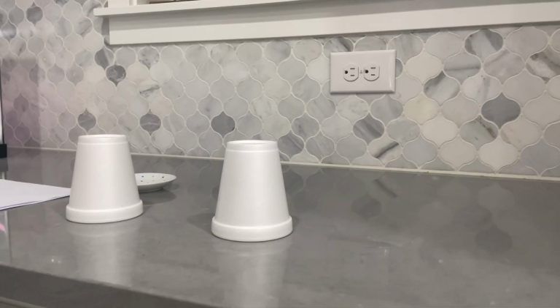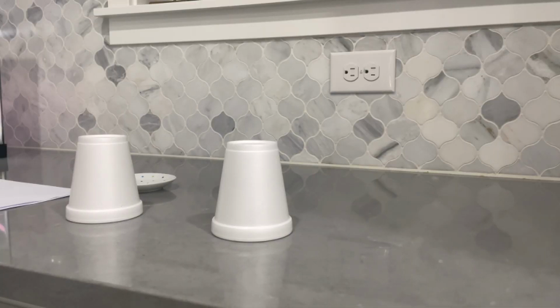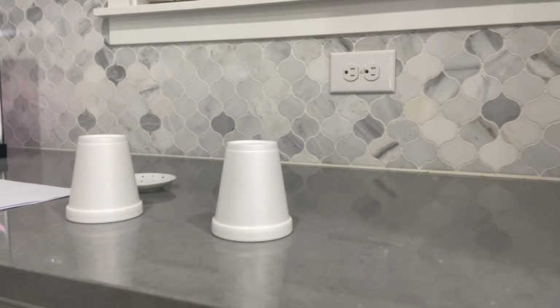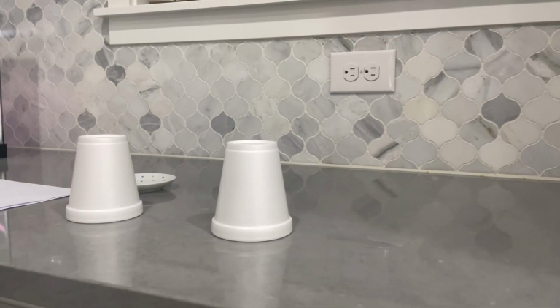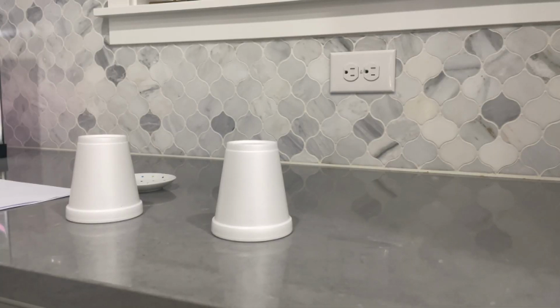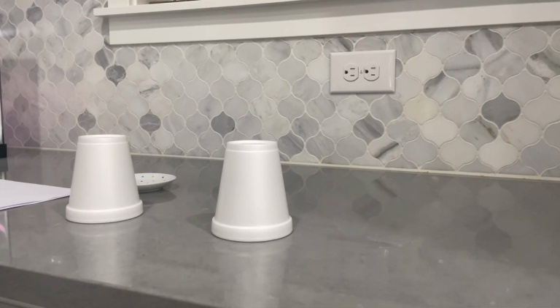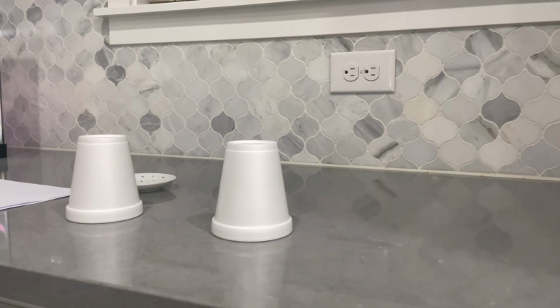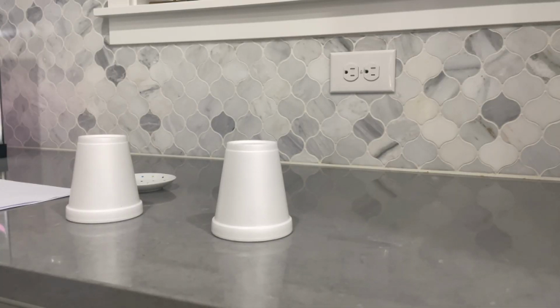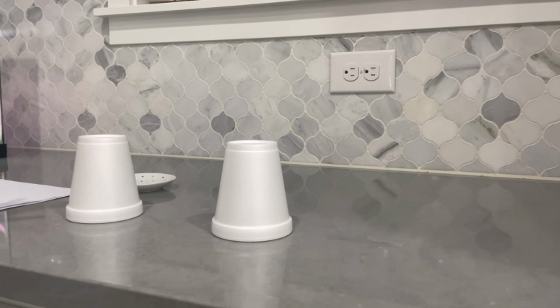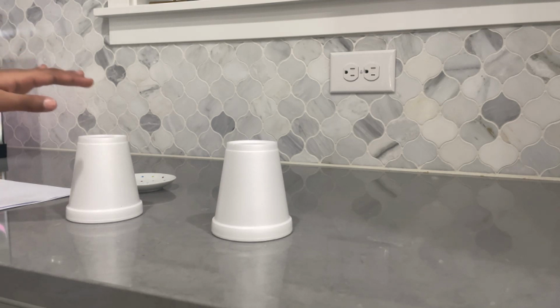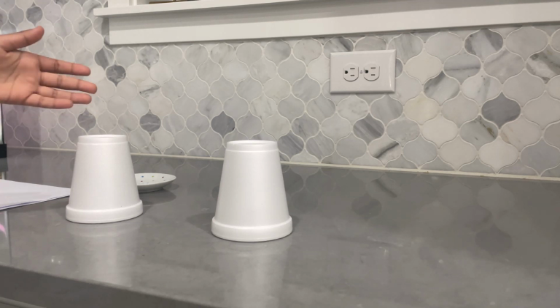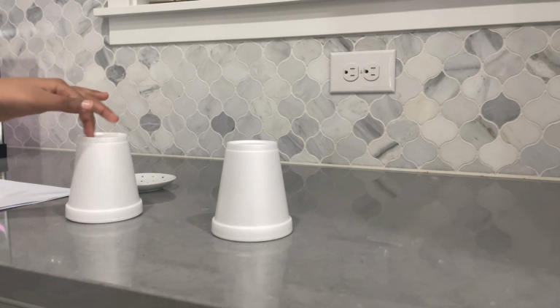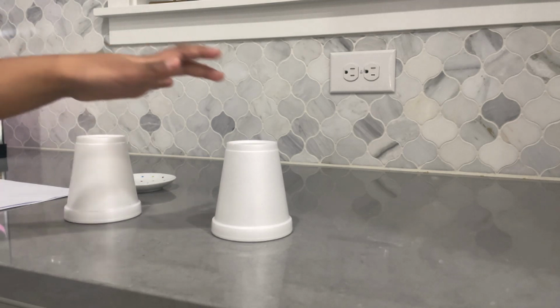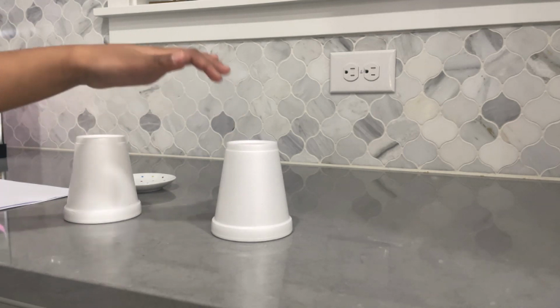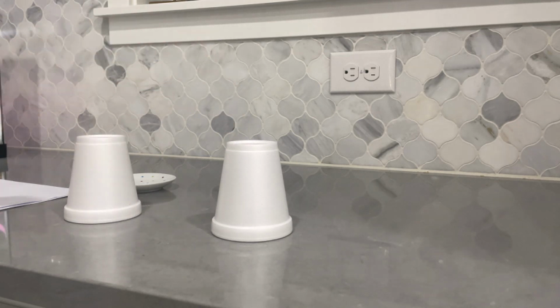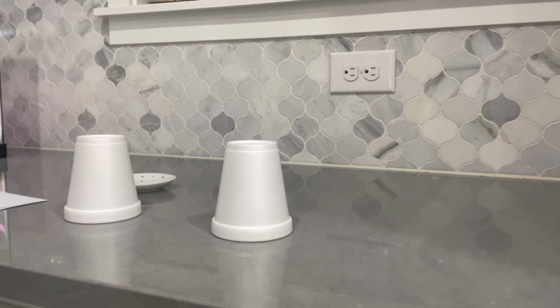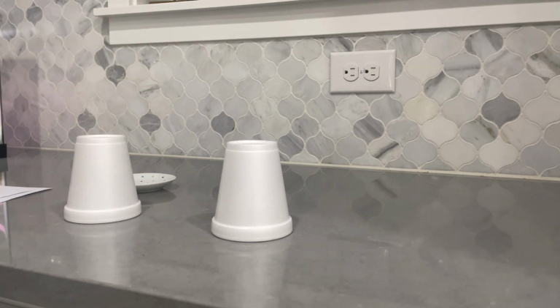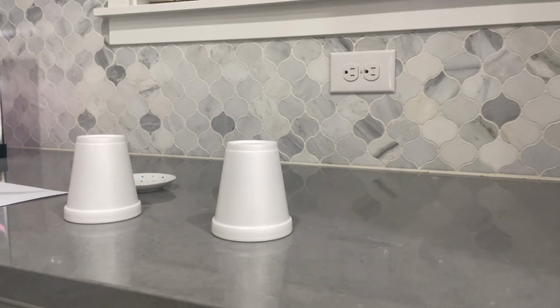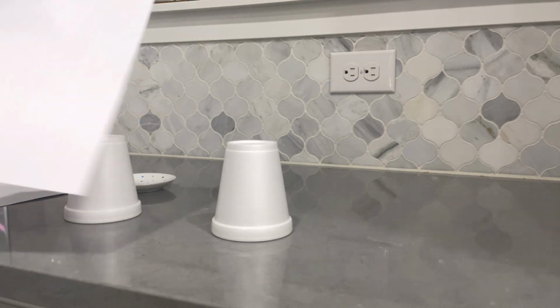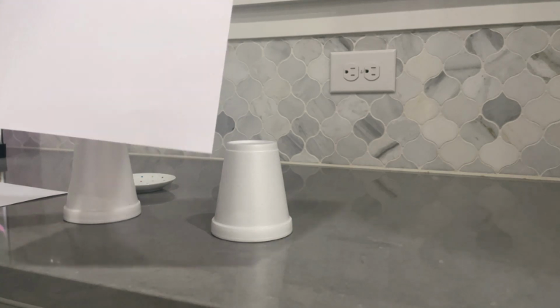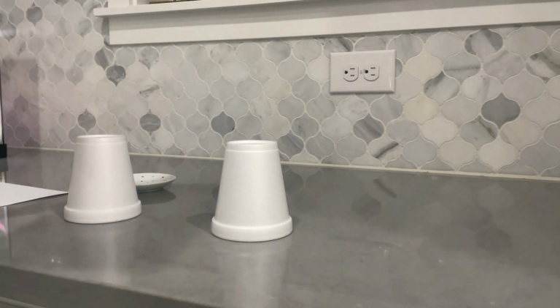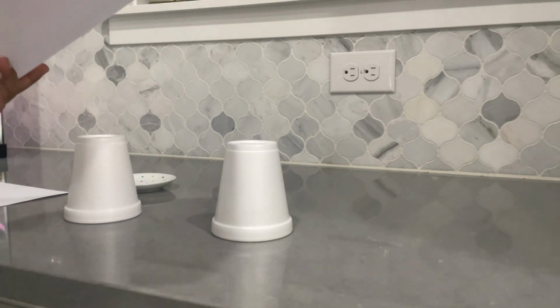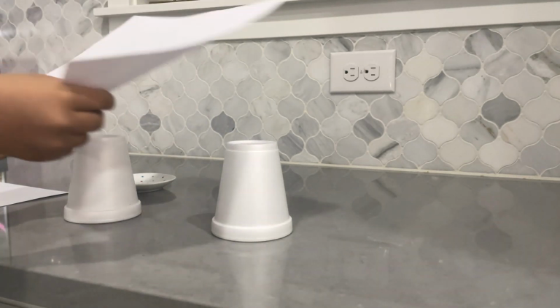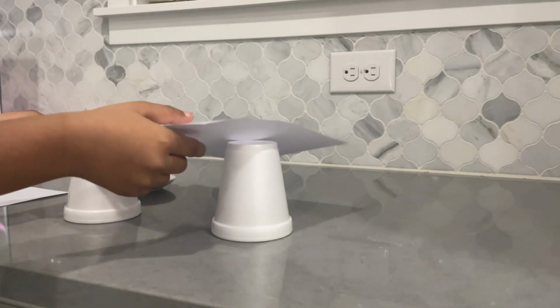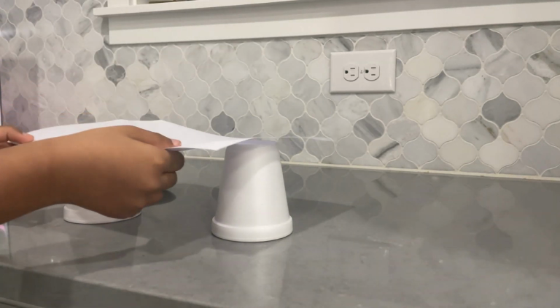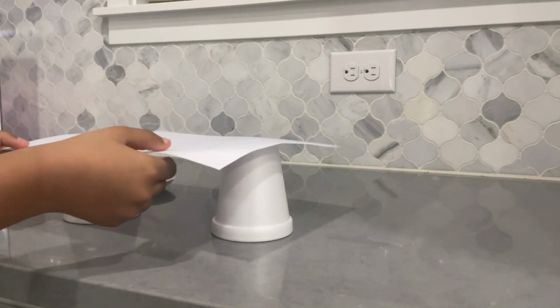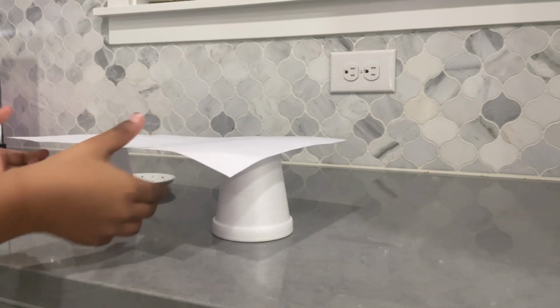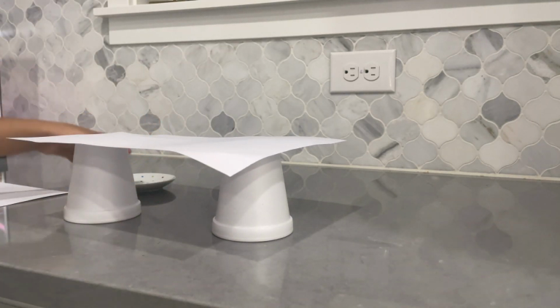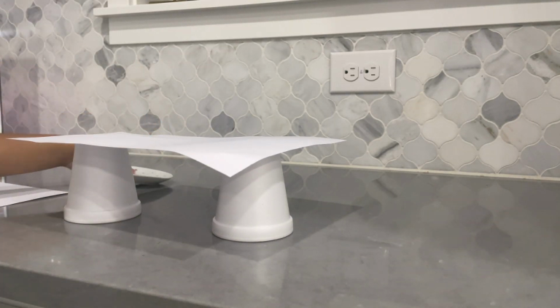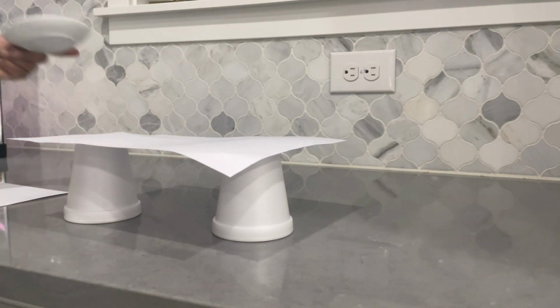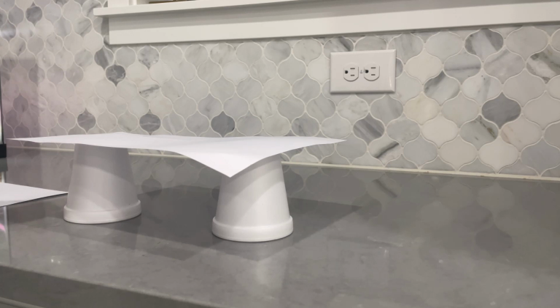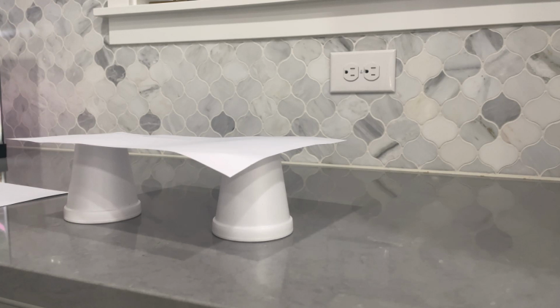Now let's come on to our science experiment. I have two cups and one piece of paper. I'm going to put the paper on these two cups, and I'm going to put this plate on the paper.